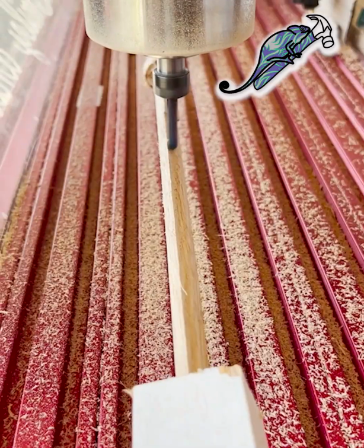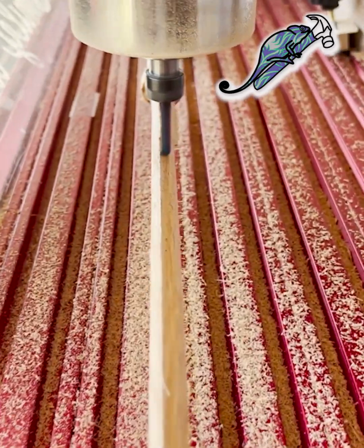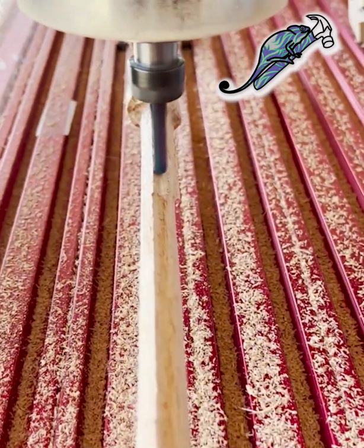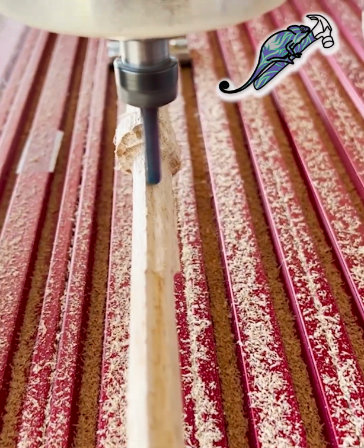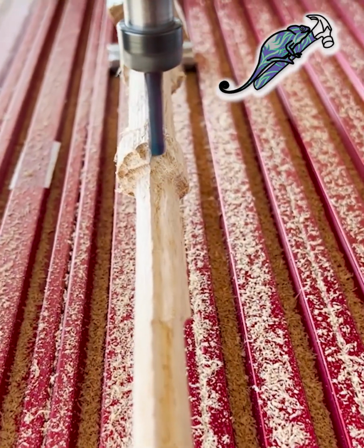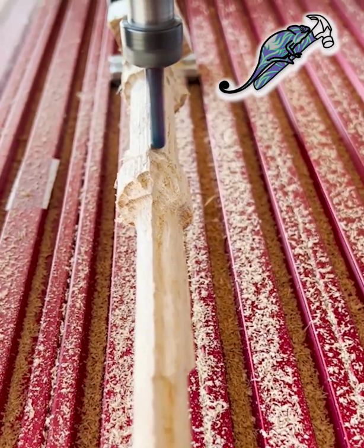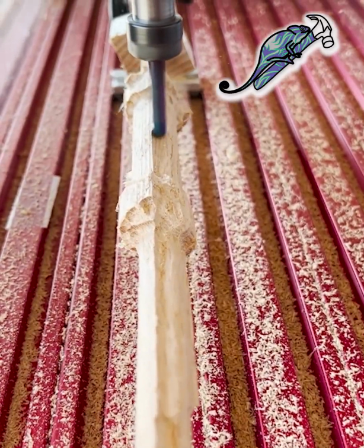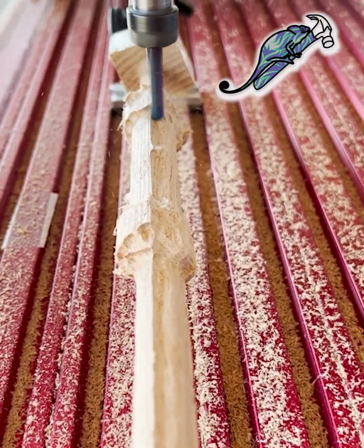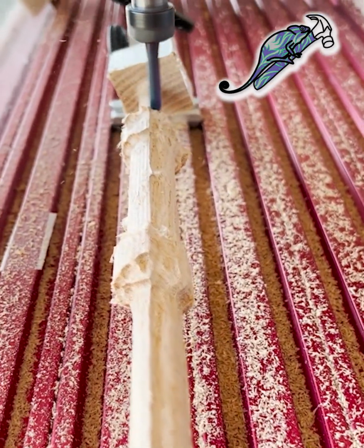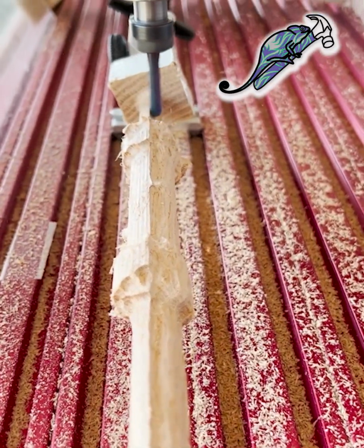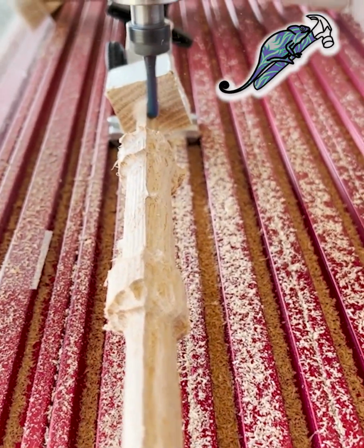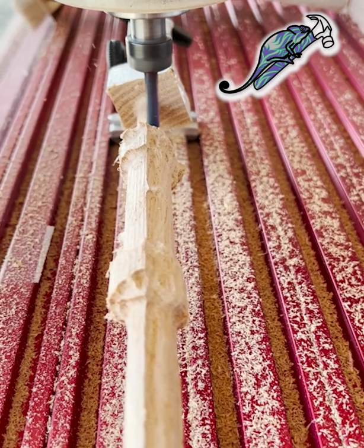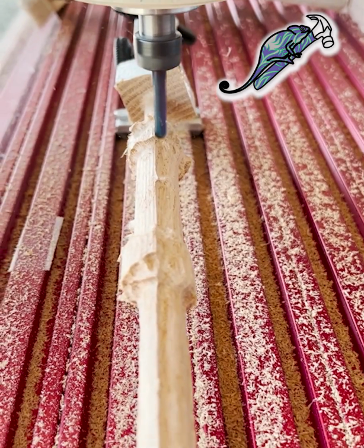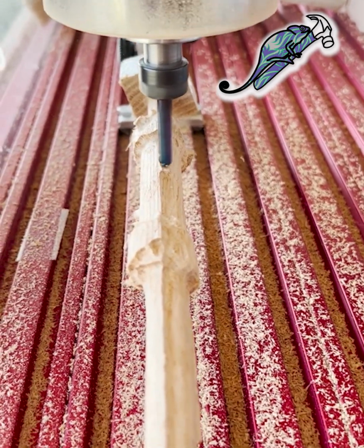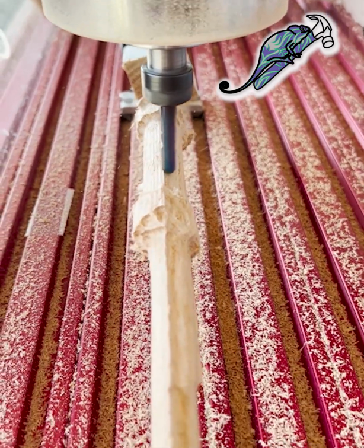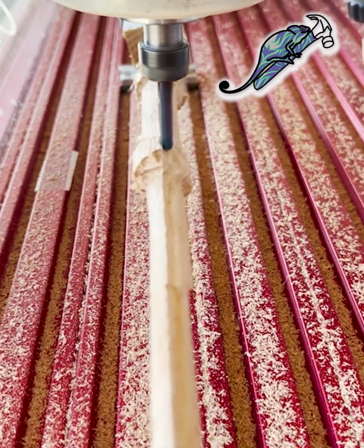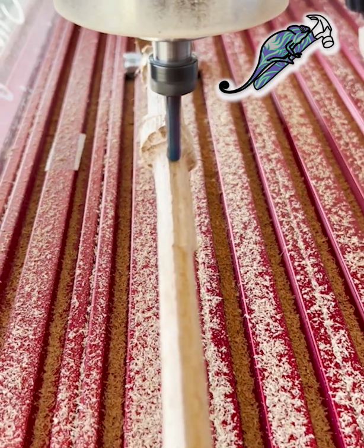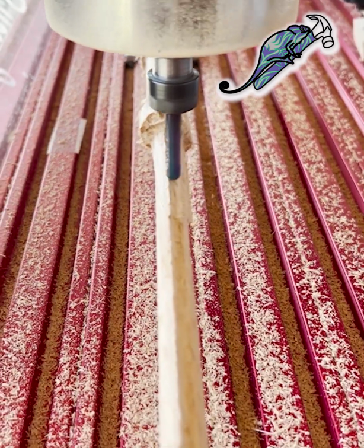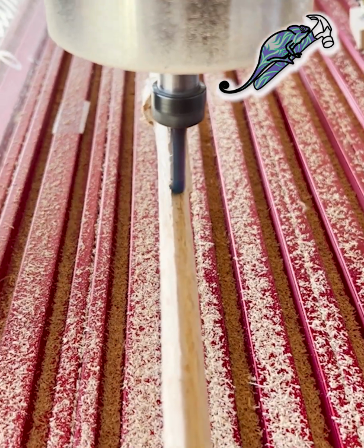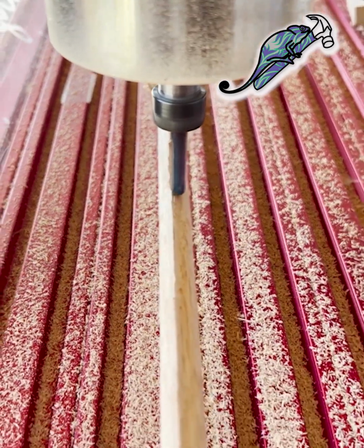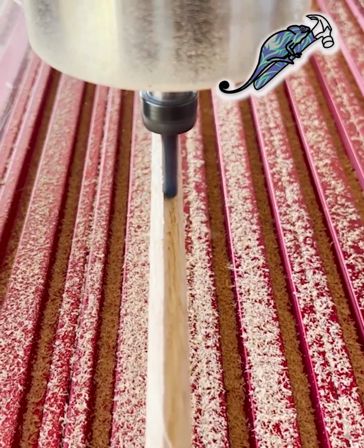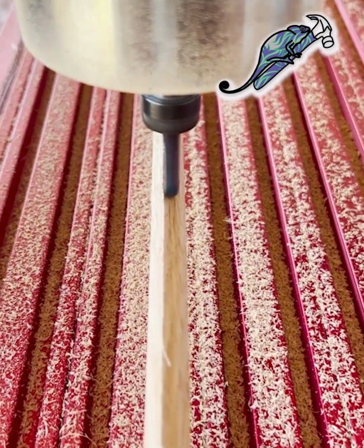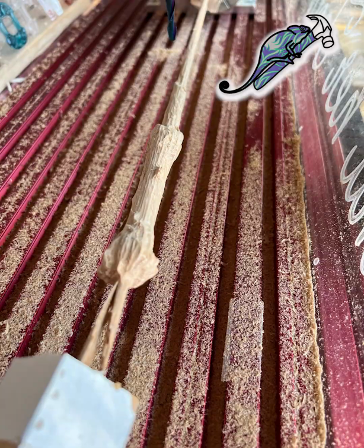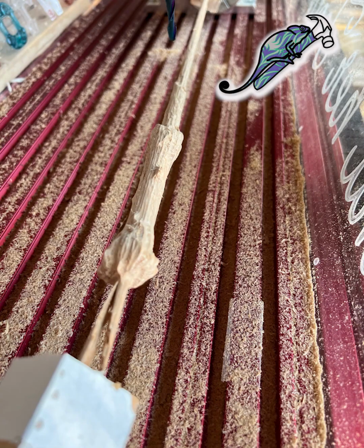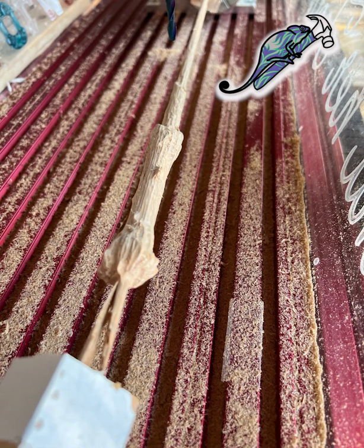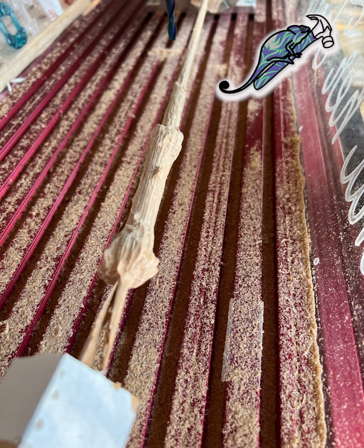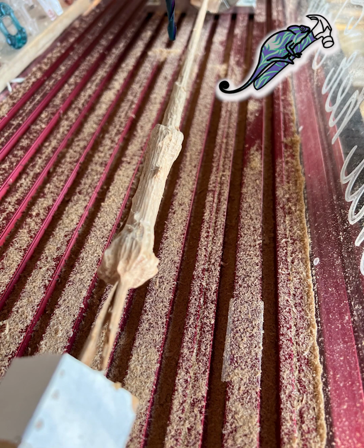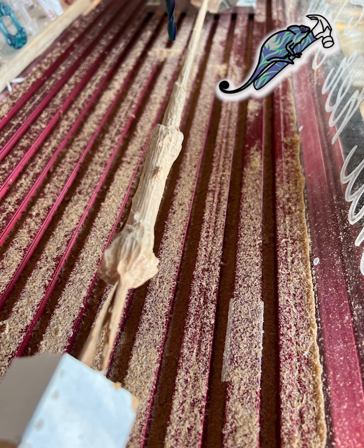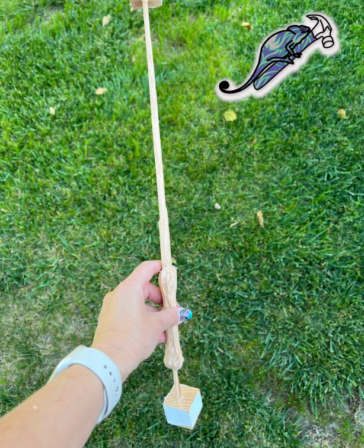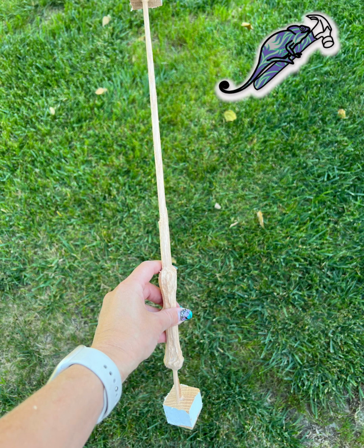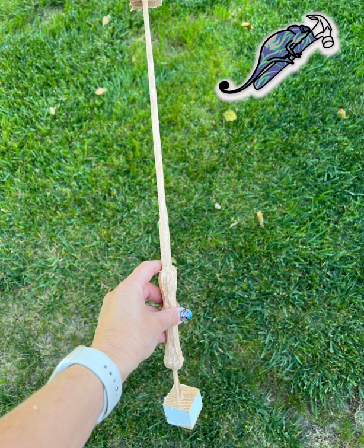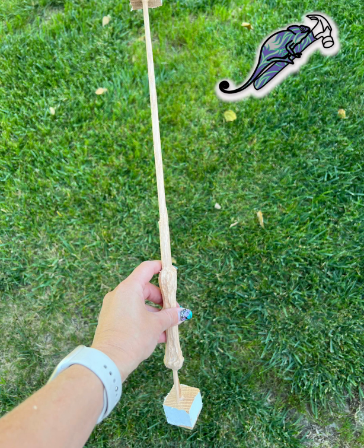I added supports to the design so that it didn't just fall out as it was cutting, and I made the supports too long. The supports cracked, but the wand ended up turning out perfect anyway.